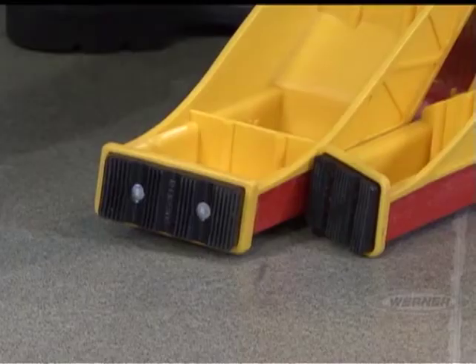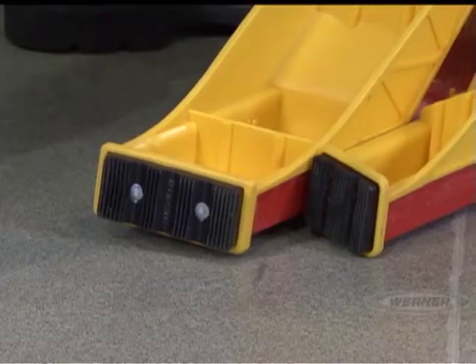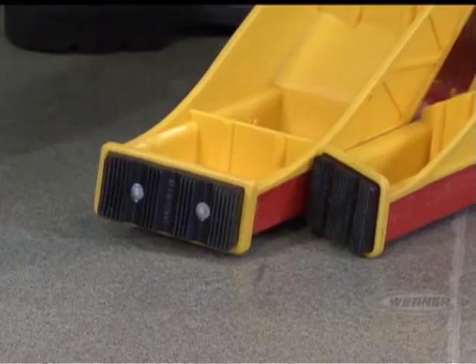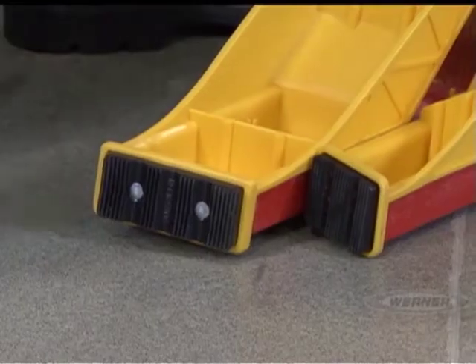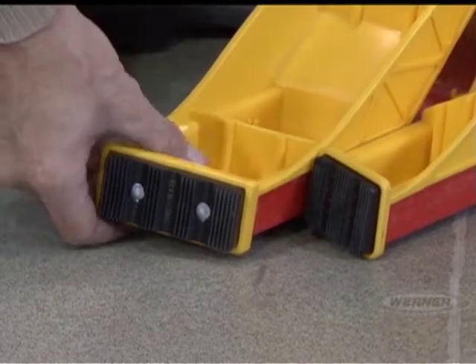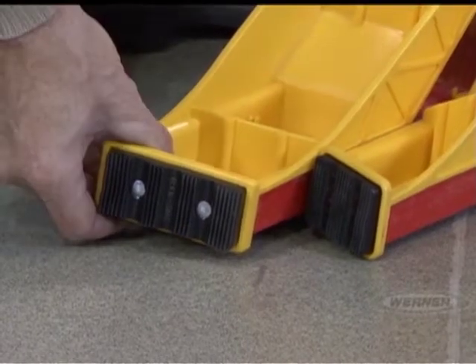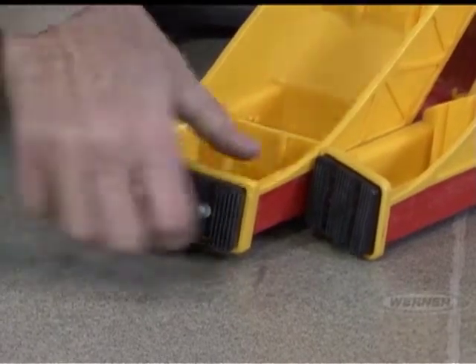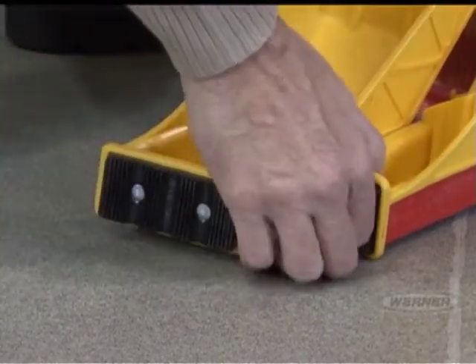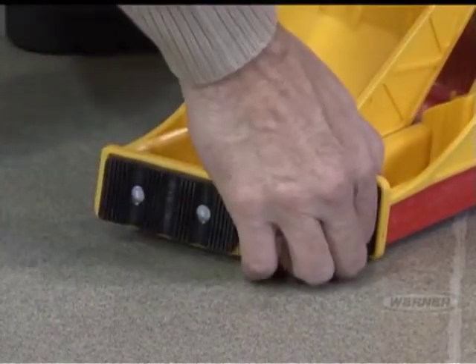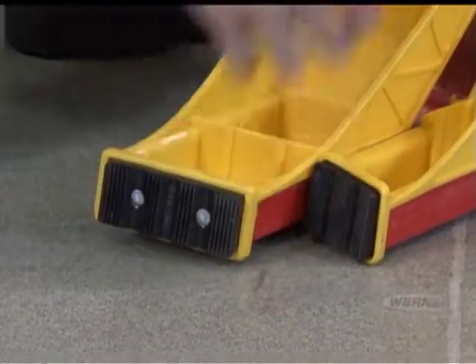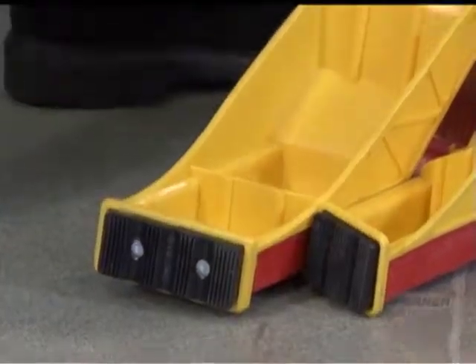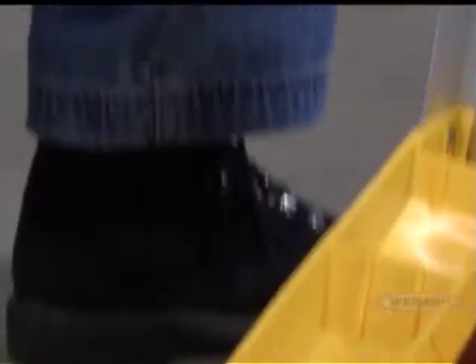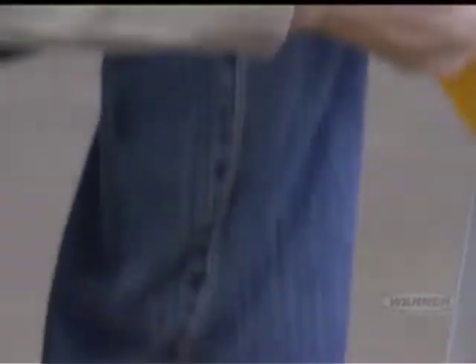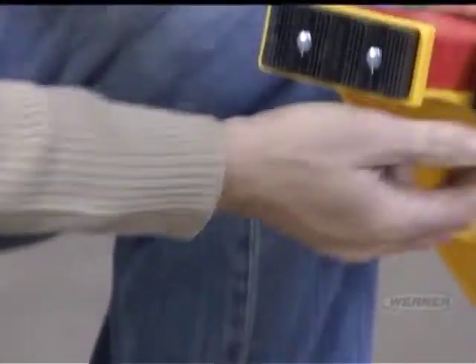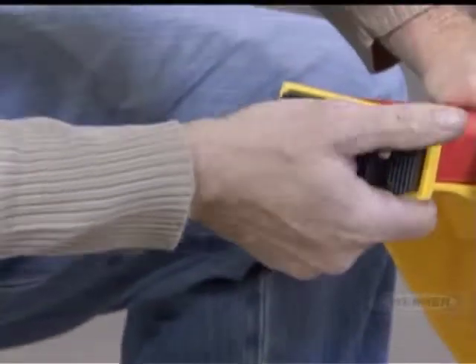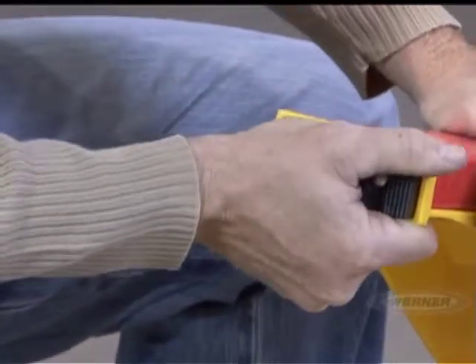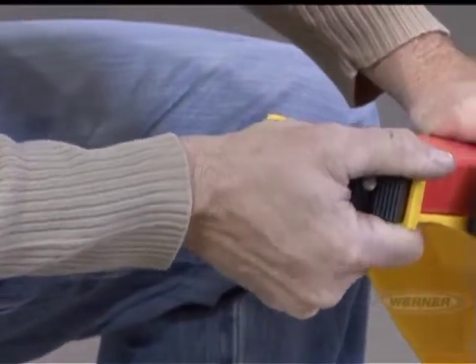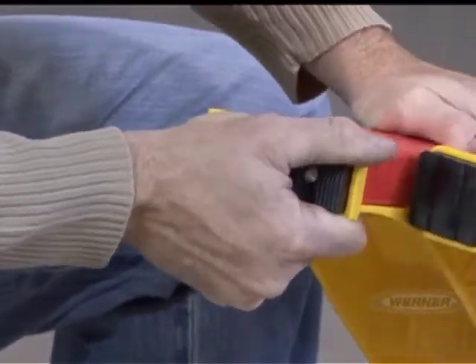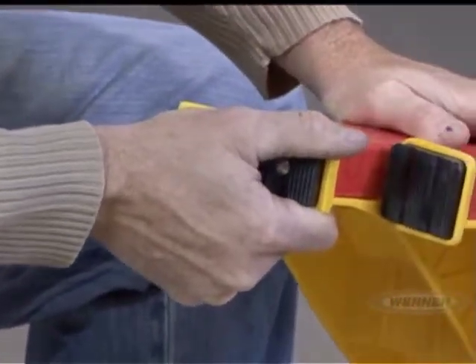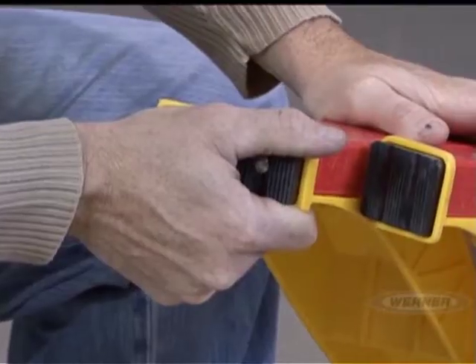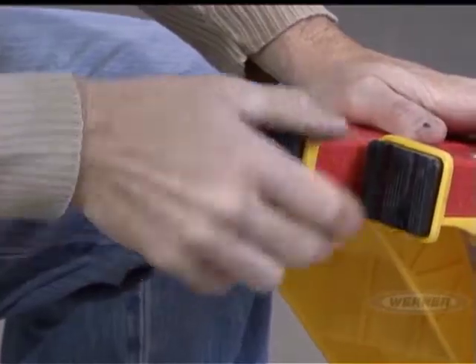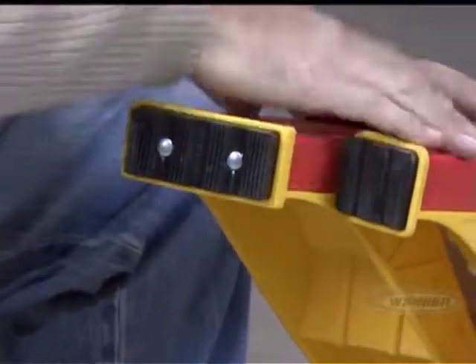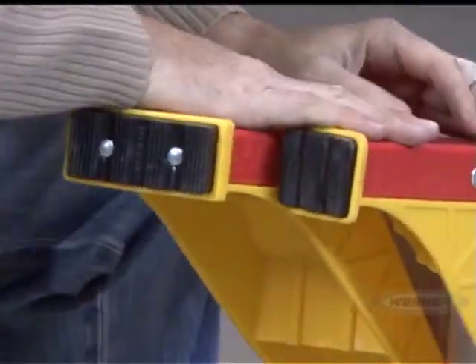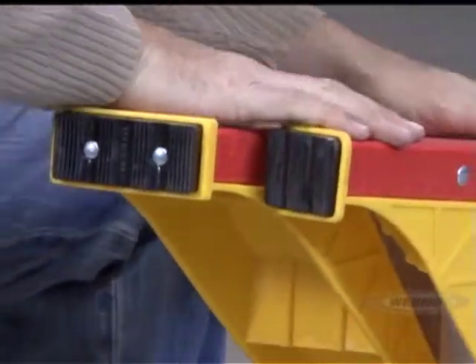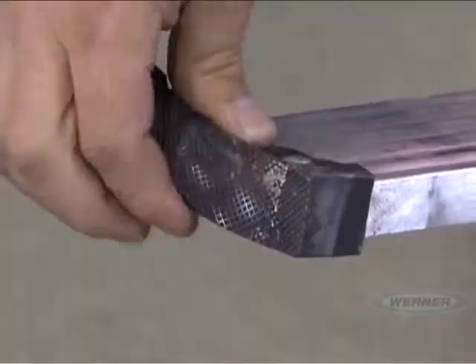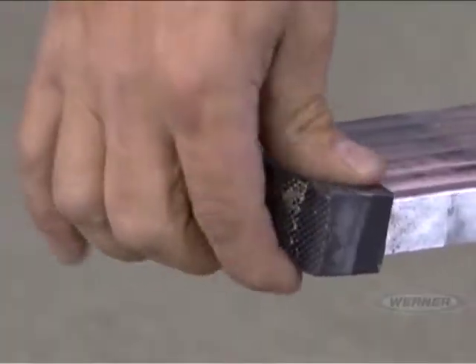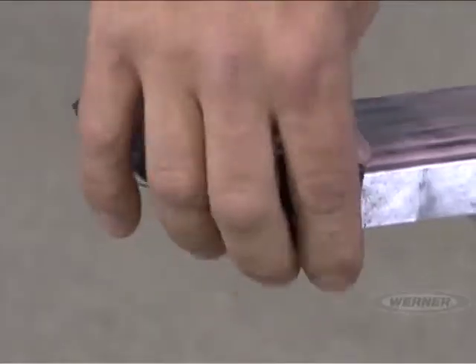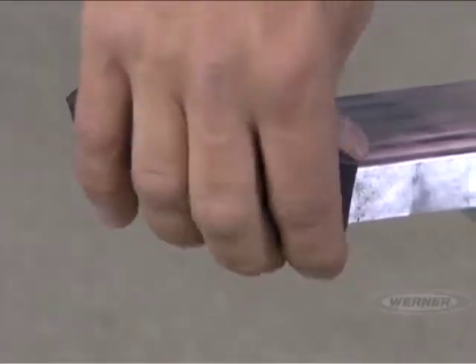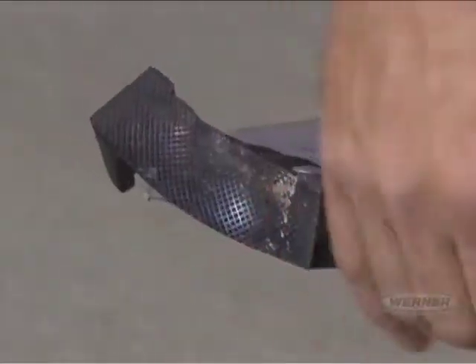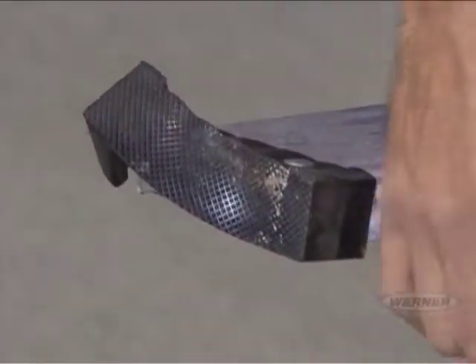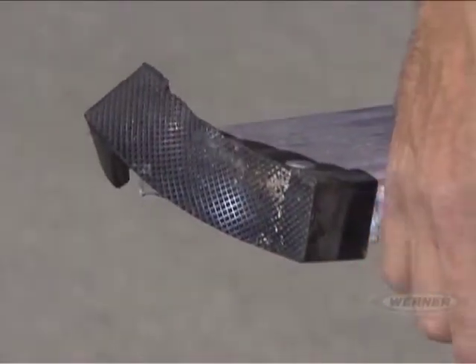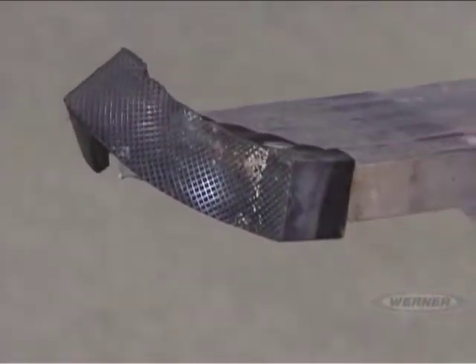When inspecting your stepladder, begin at the bottom and work your way up. First, look at the feet and be sure the foot pads are properly attached and are not worn, torn, or missing.